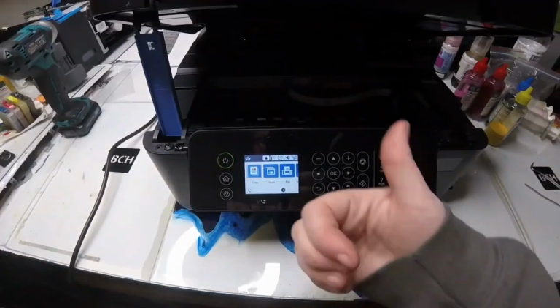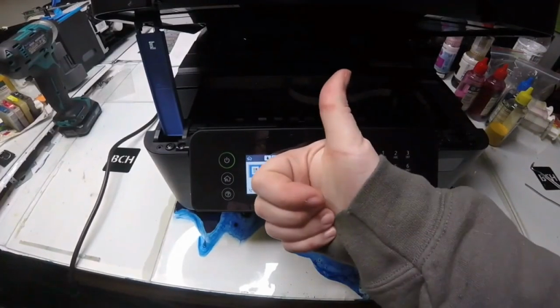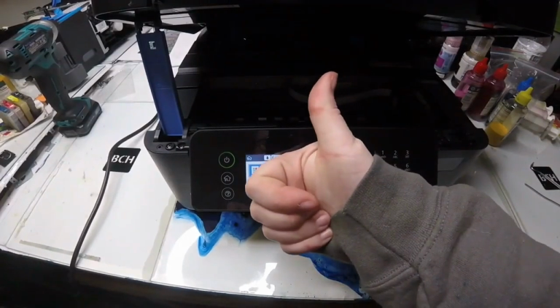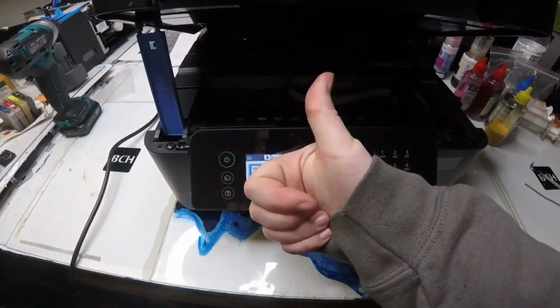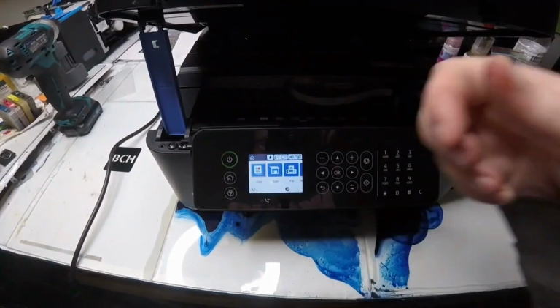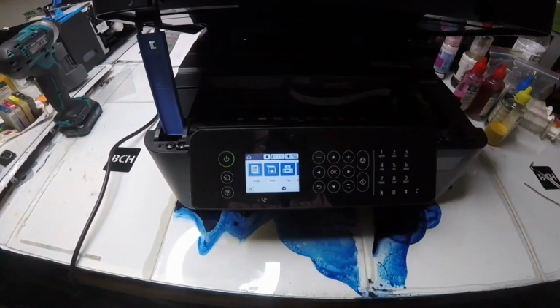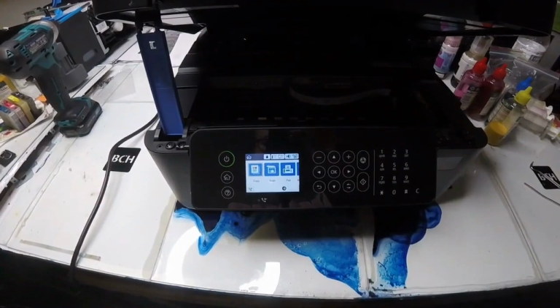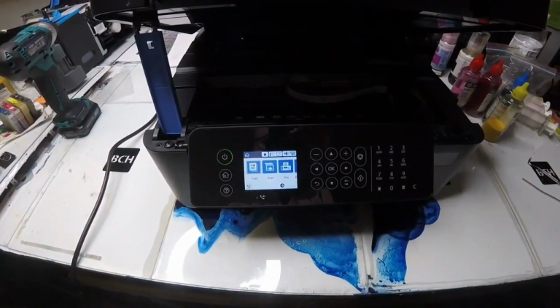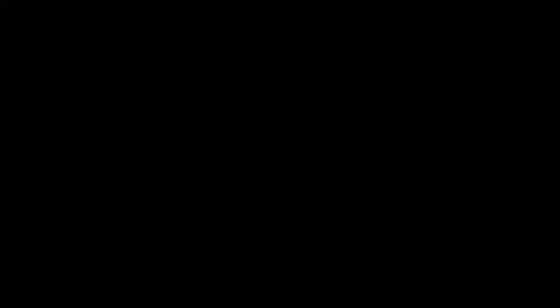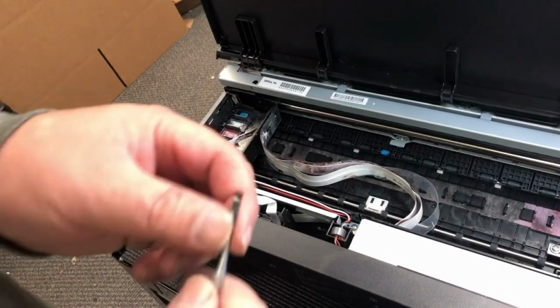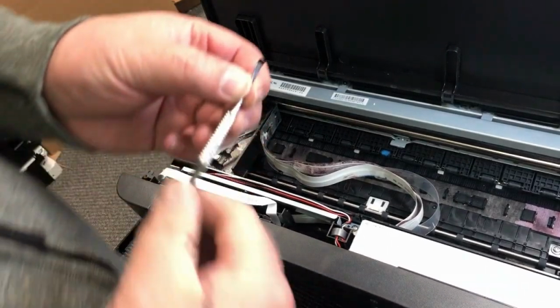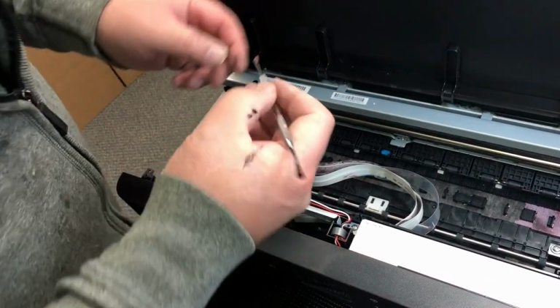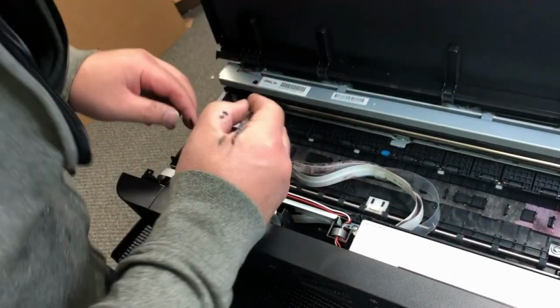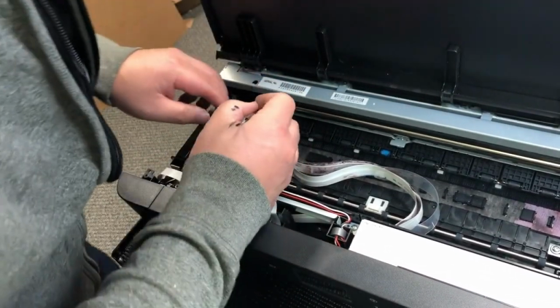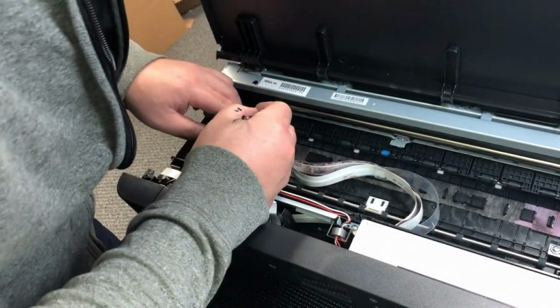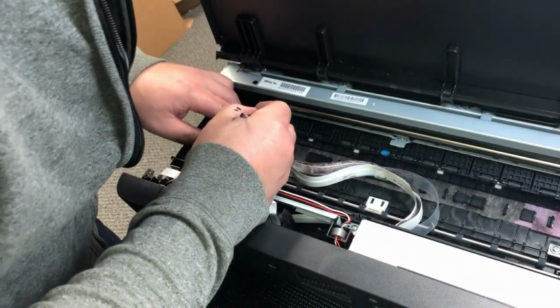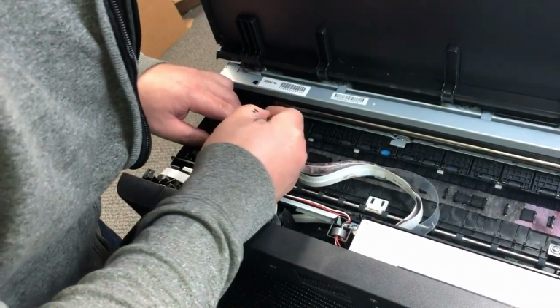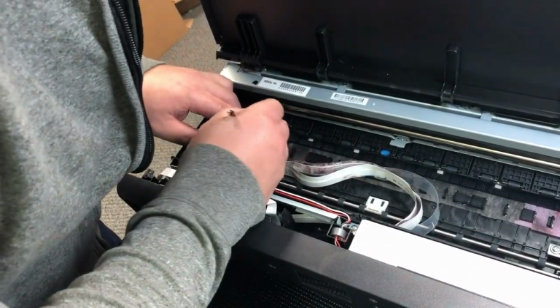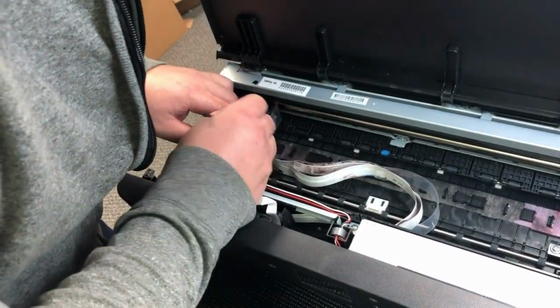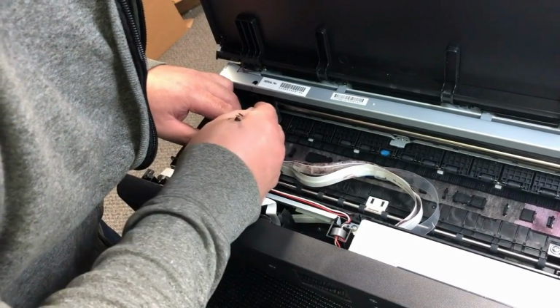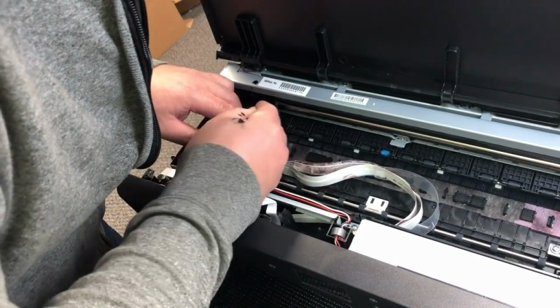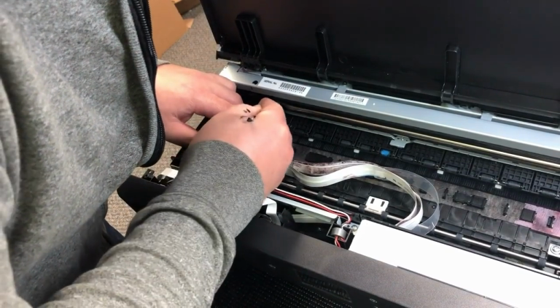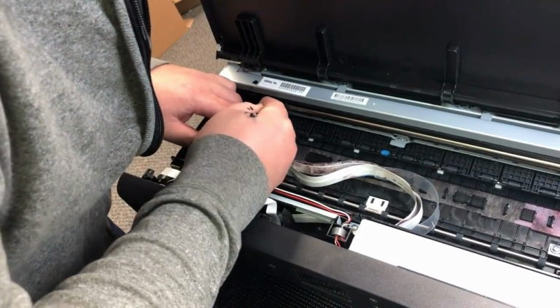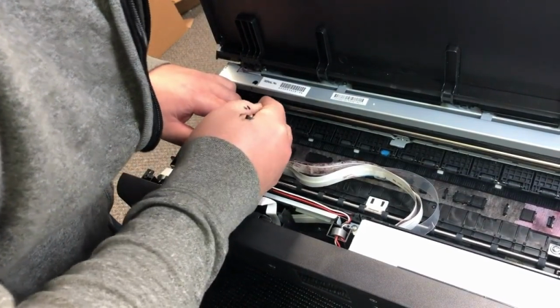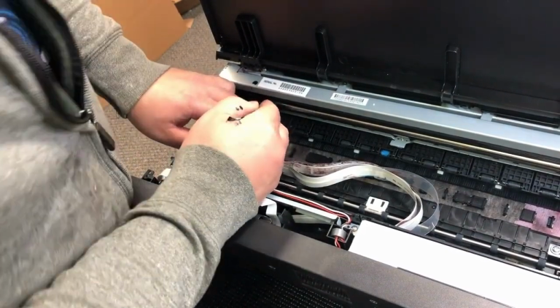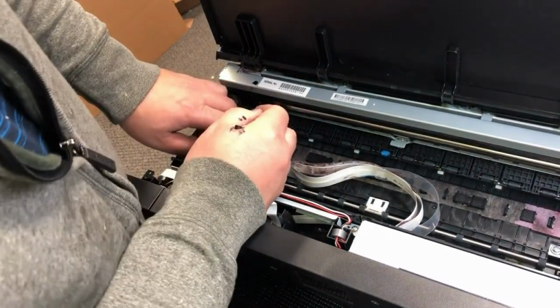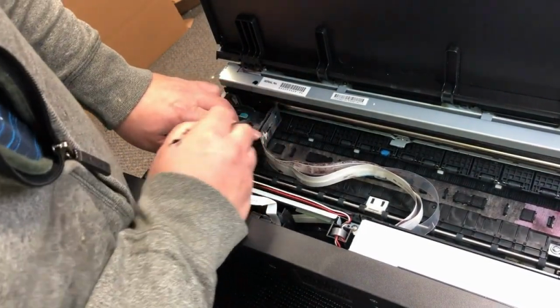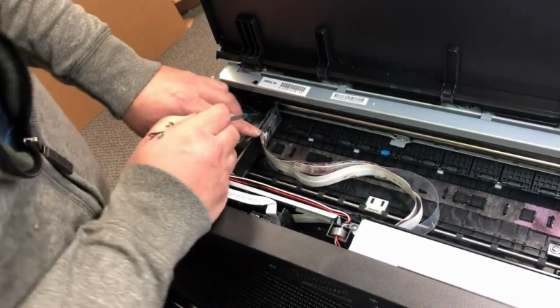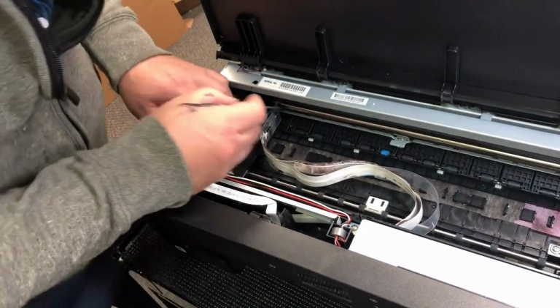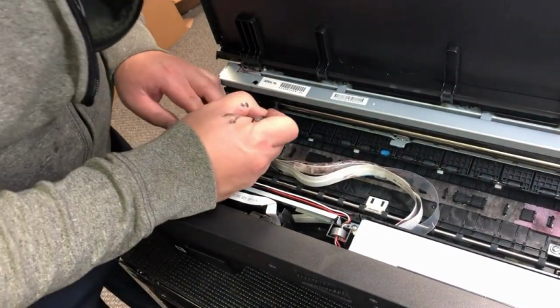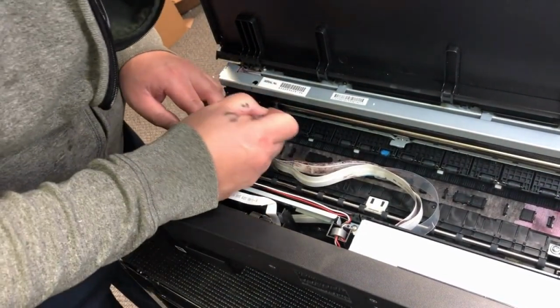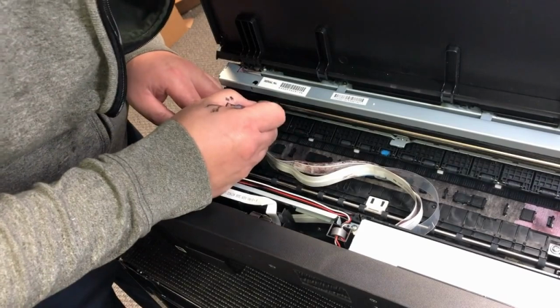Congratulations, we fixed it! It wasn't too hard. Happy printing, everyone. I hope you enjoyed this video. Visit us at www.bchtechnologies.com or locally at Greensboro, North Carolina. Cheers.